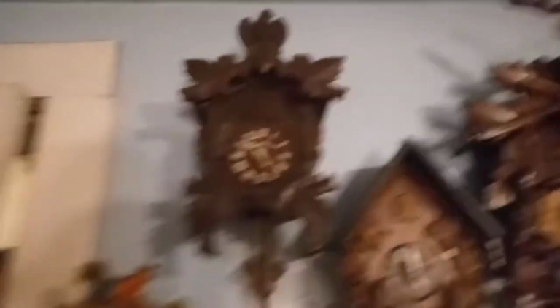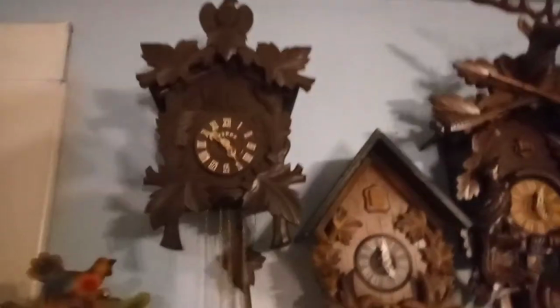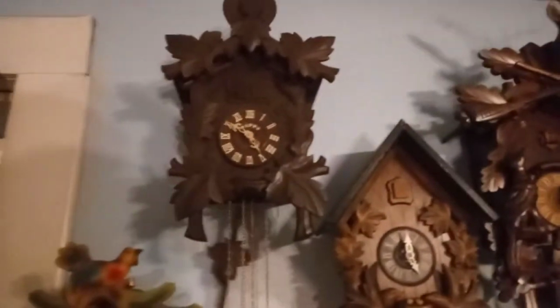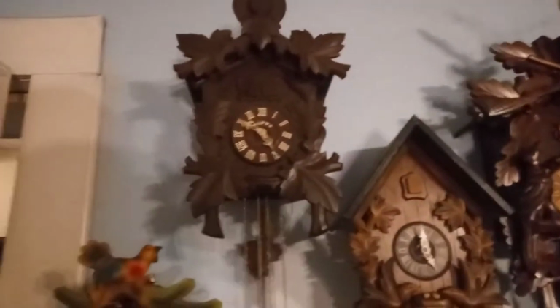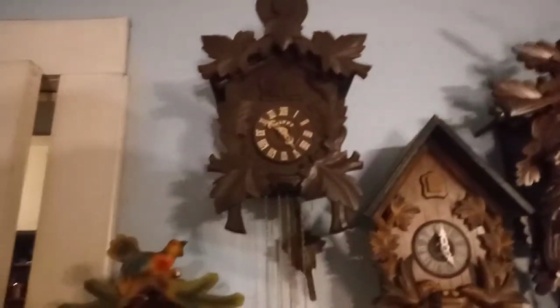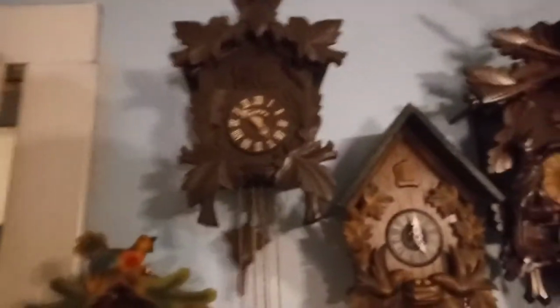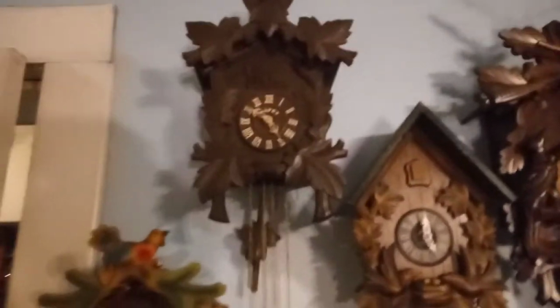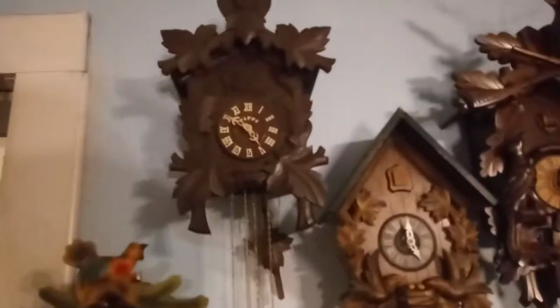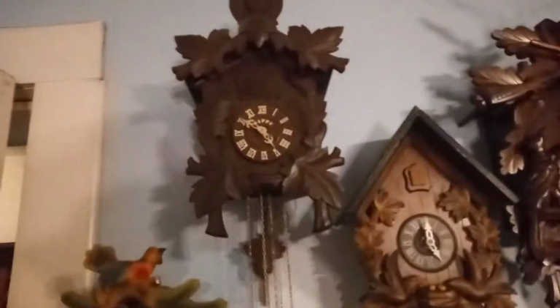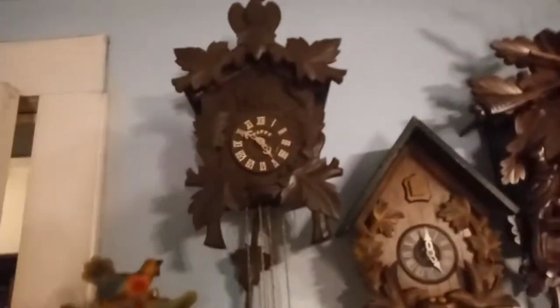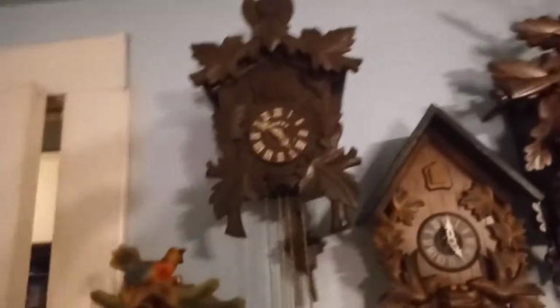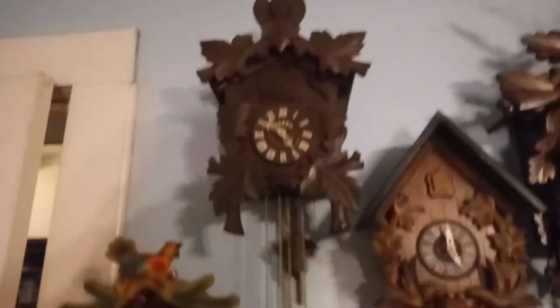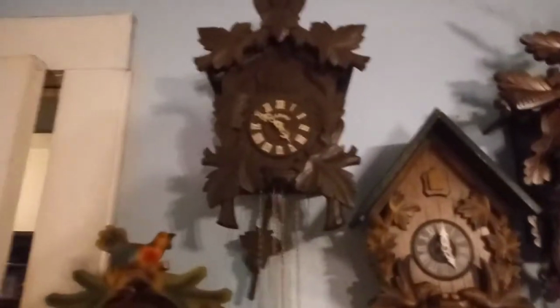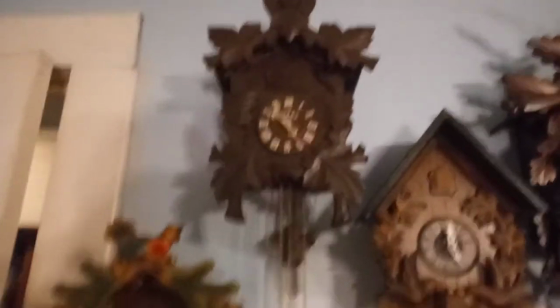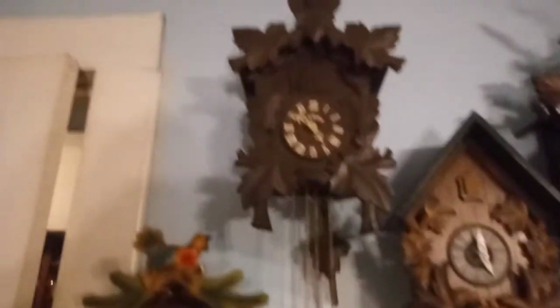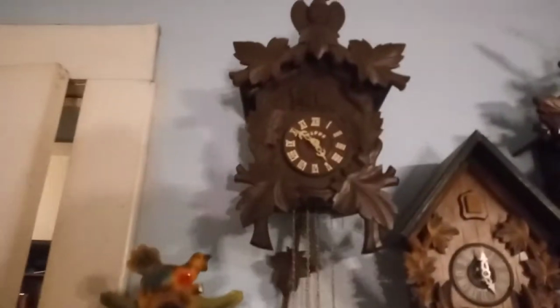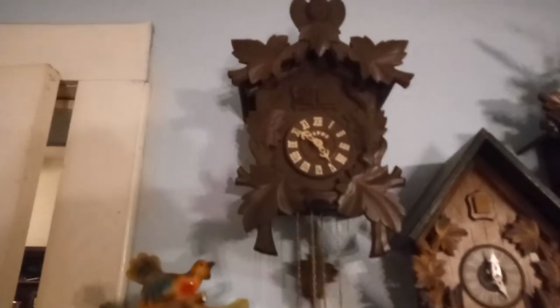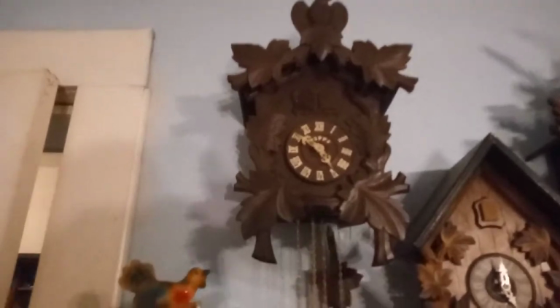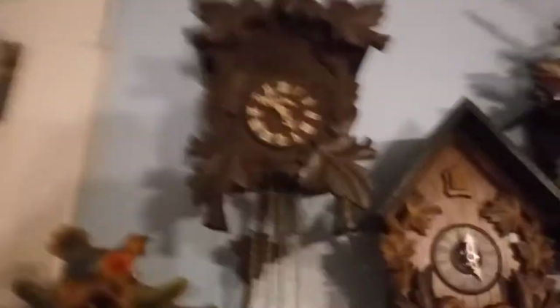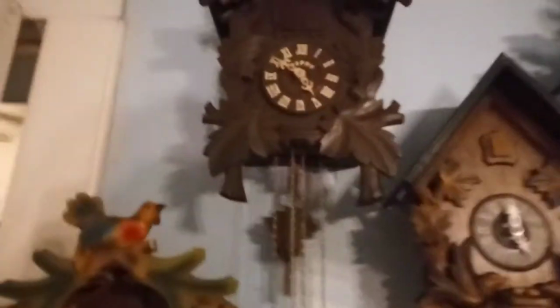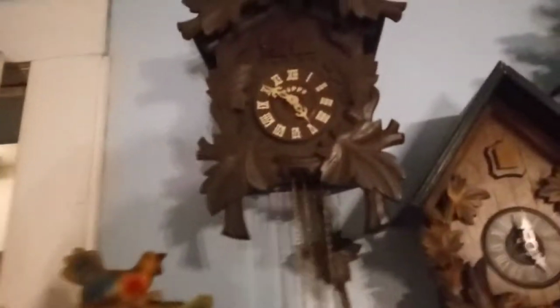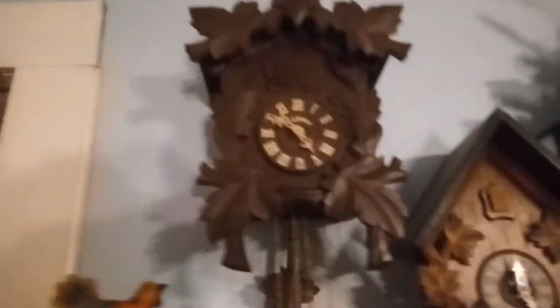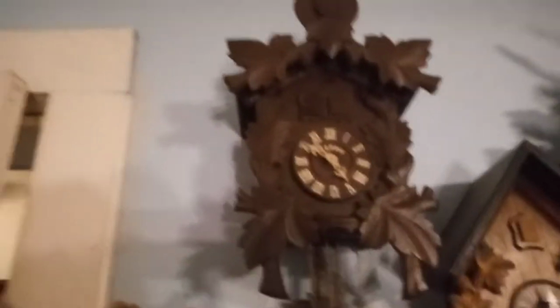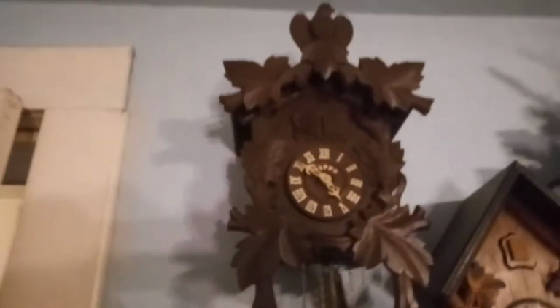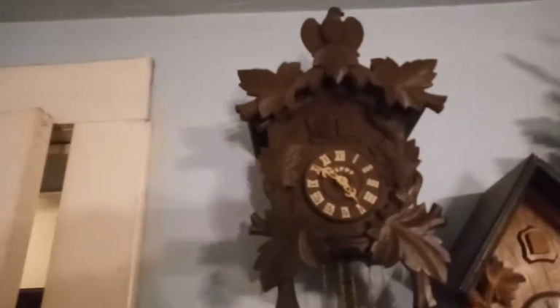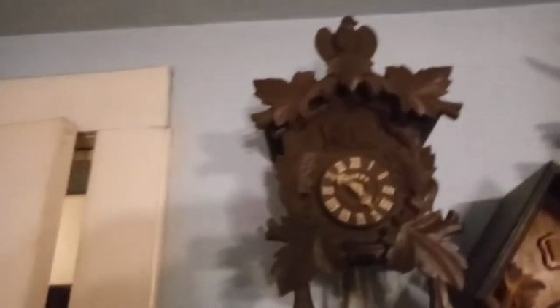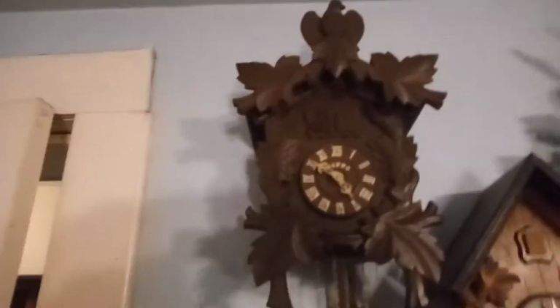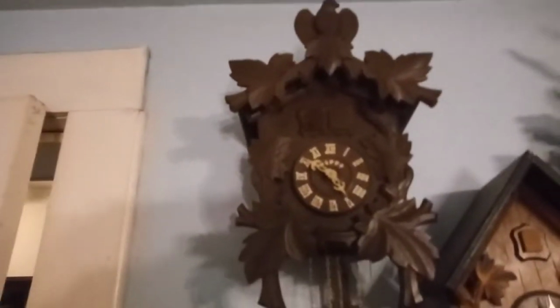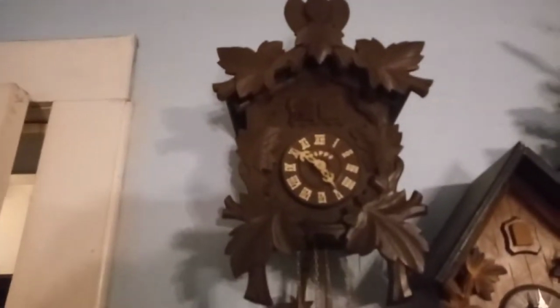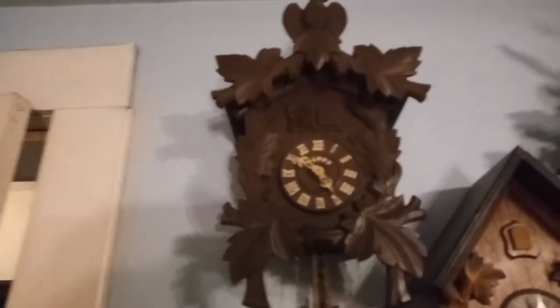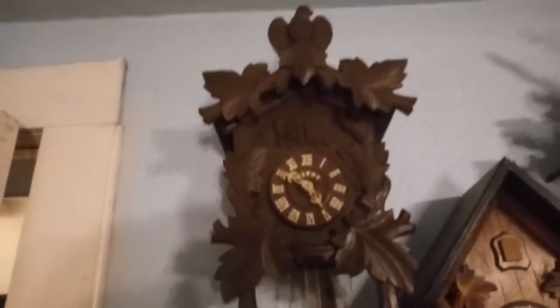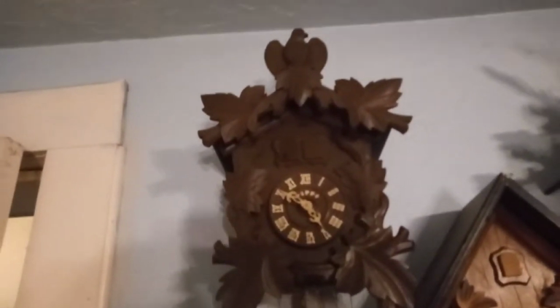I like the Poppo cuckoo clocks. They're made in Japan. There is a defect in the clock, but I'll discuss that later.